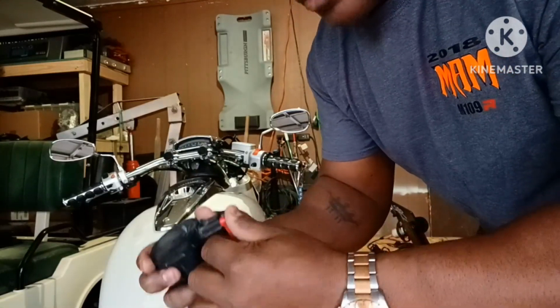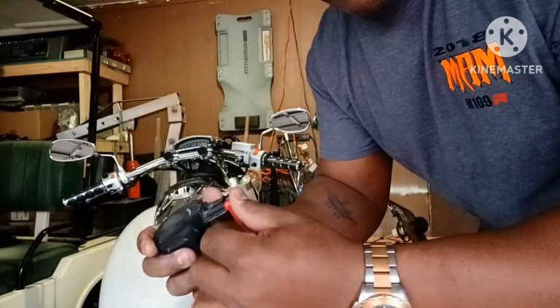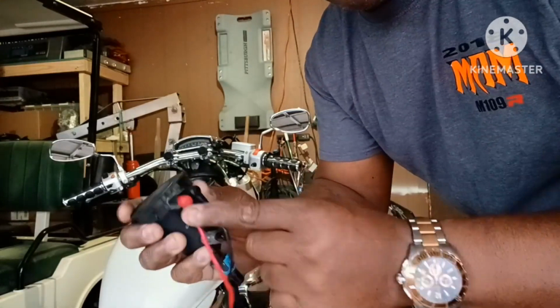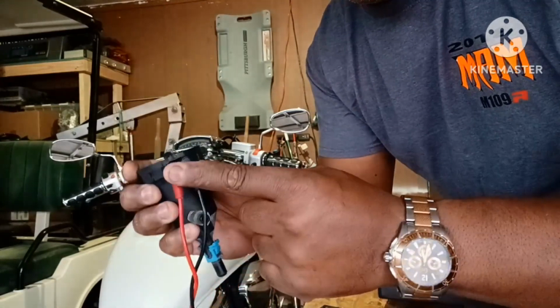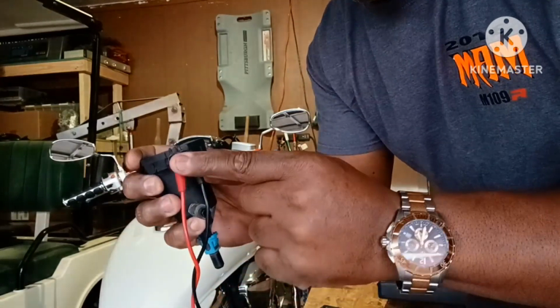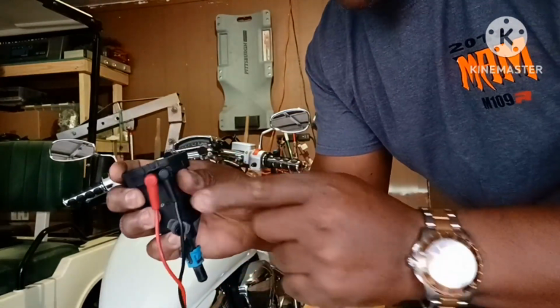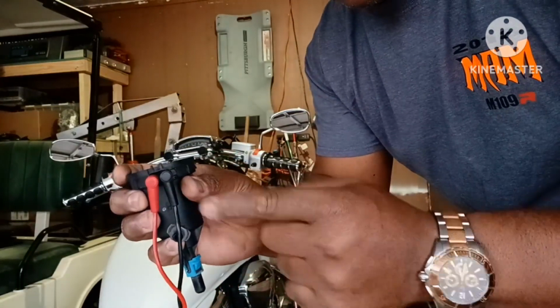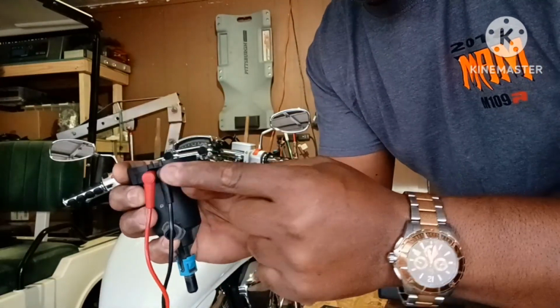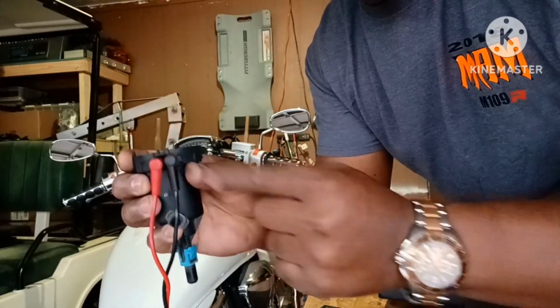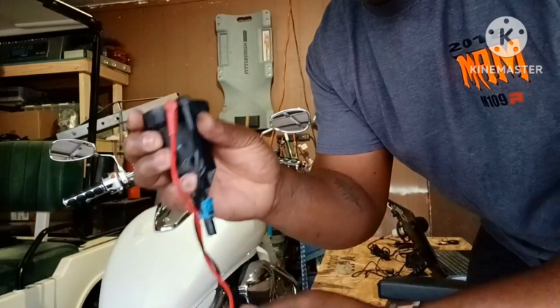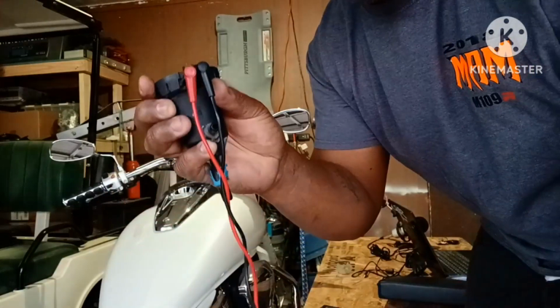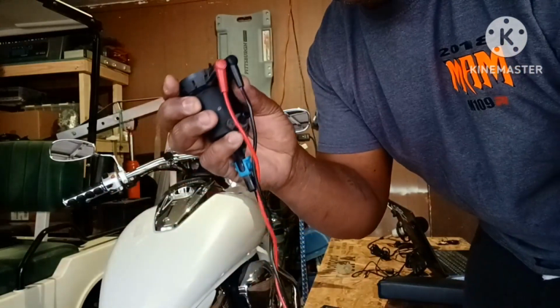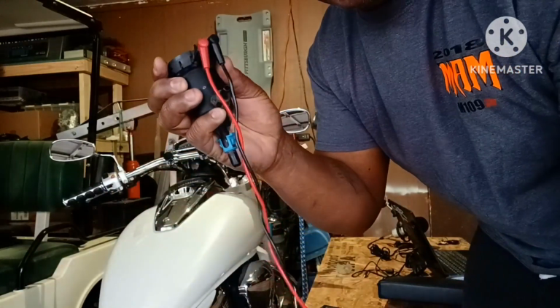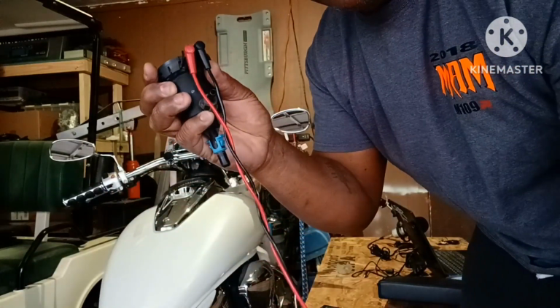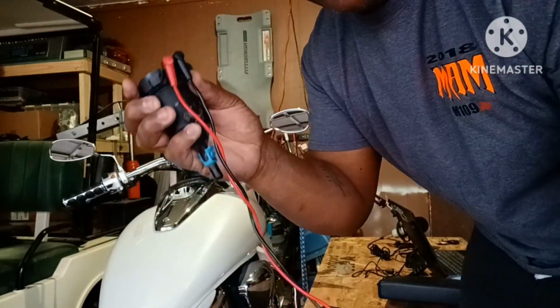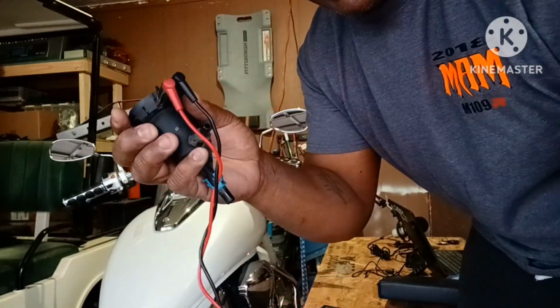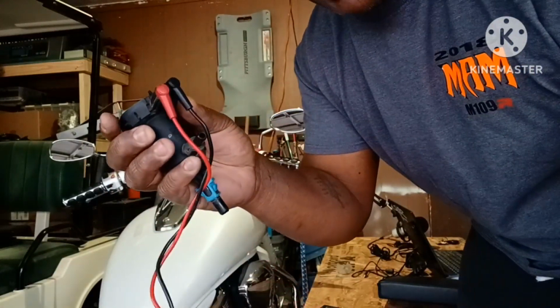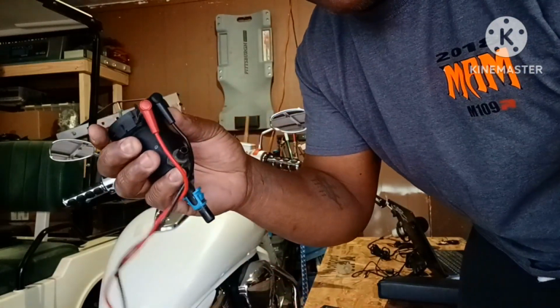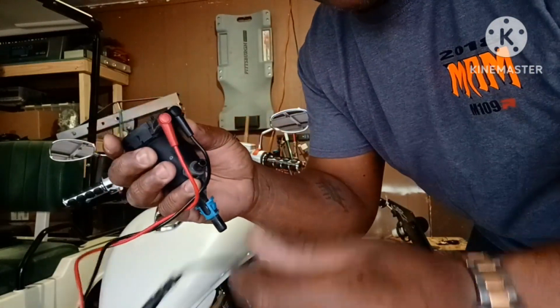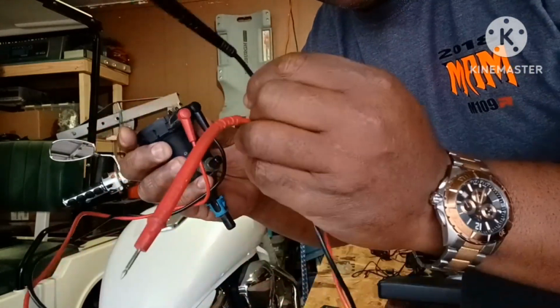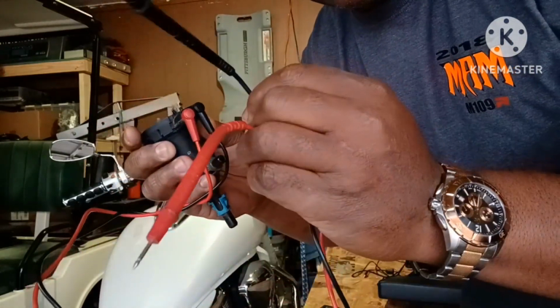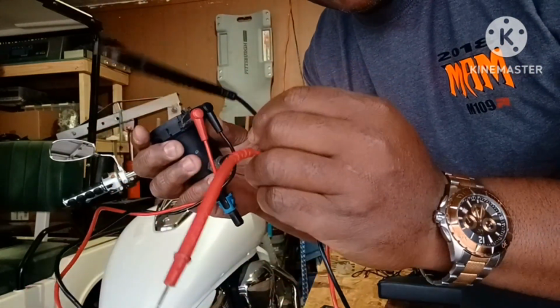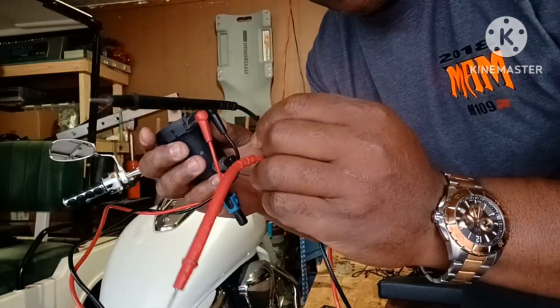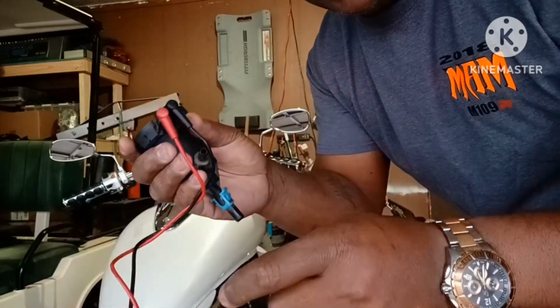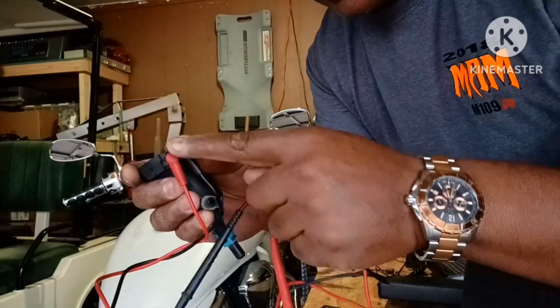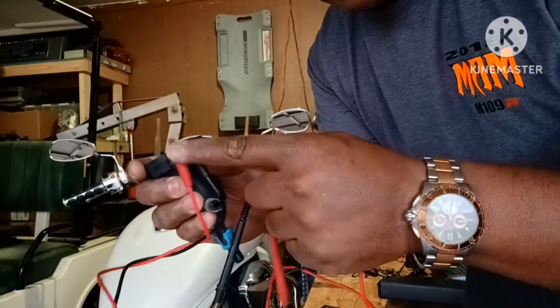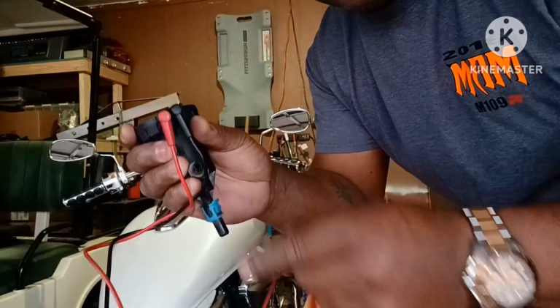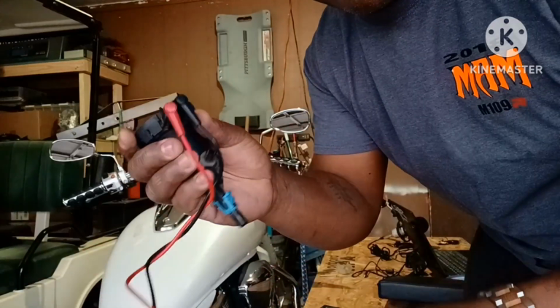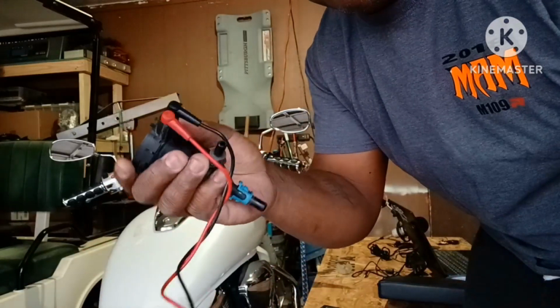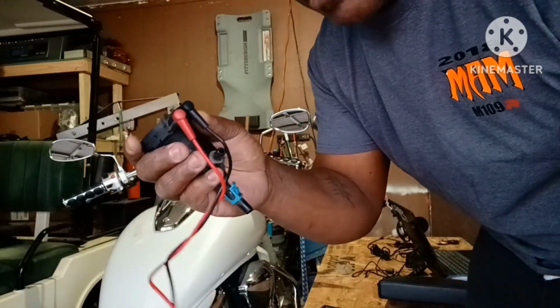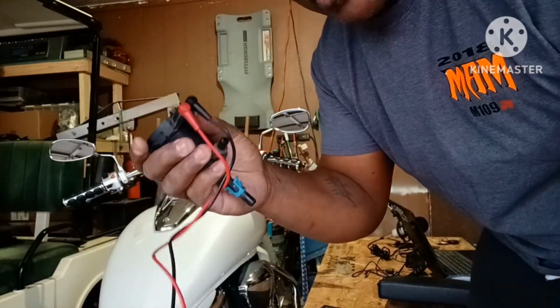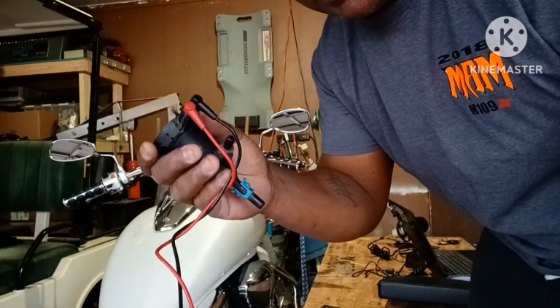So I'm putting them in there. Right now these two are actually touching my positive and negative in there. And these are your N terminals here. So this is touching my positive and negative on my purge valve.